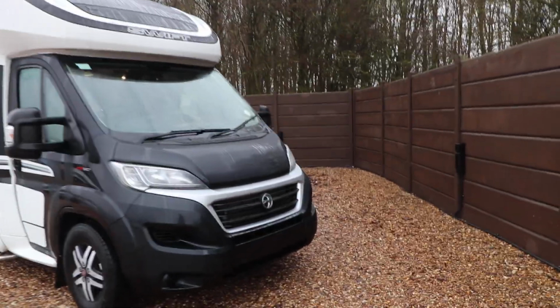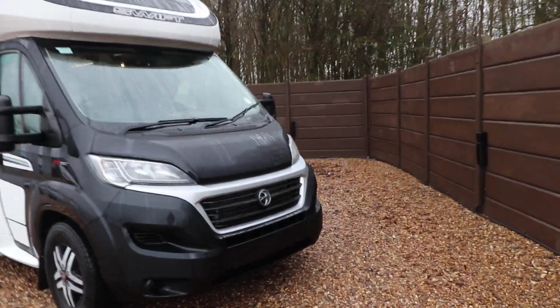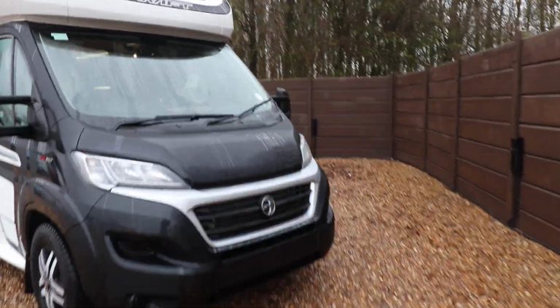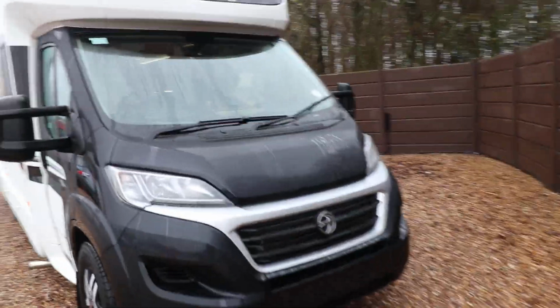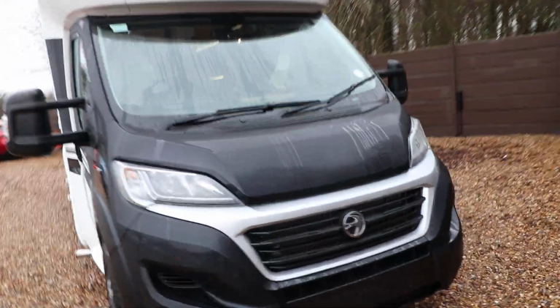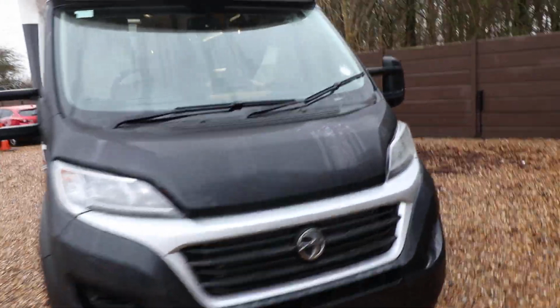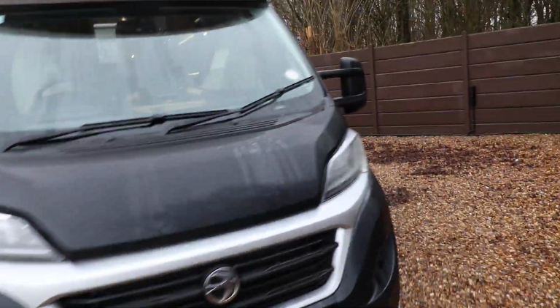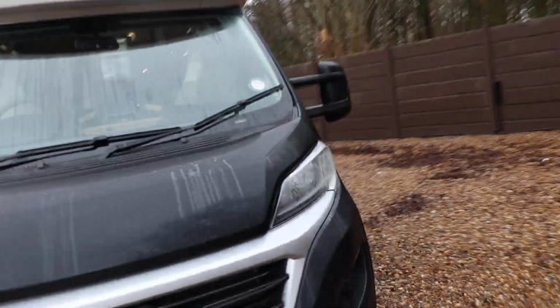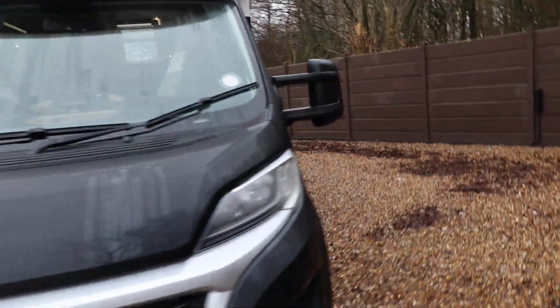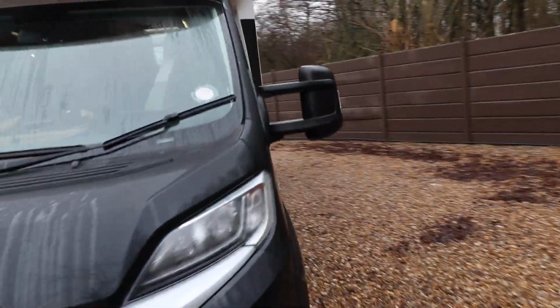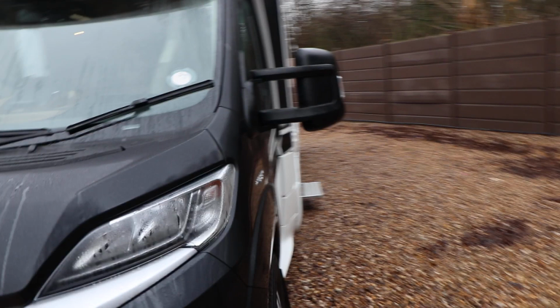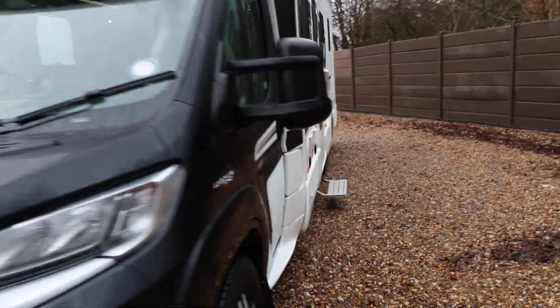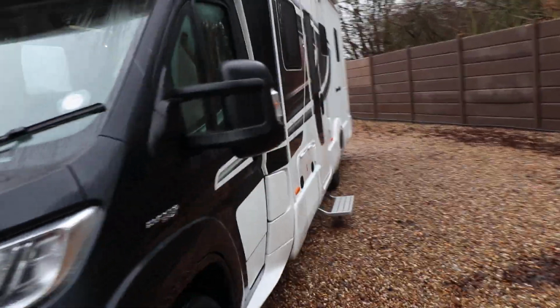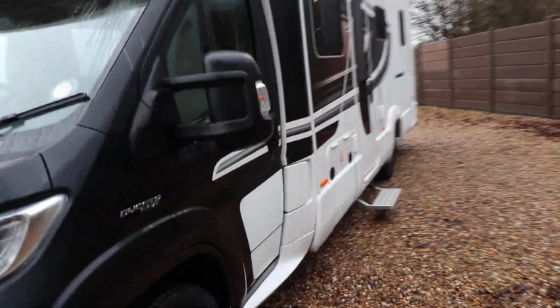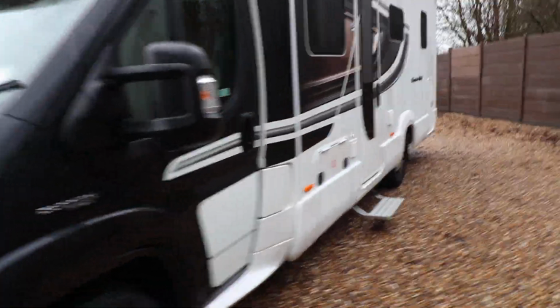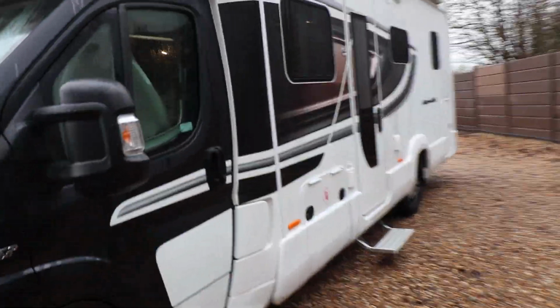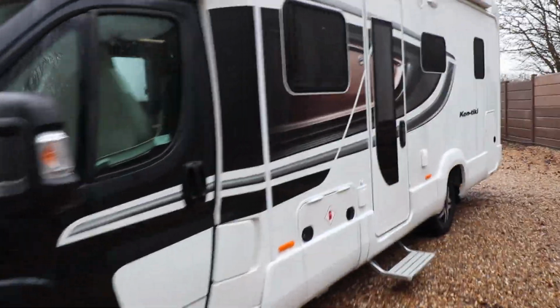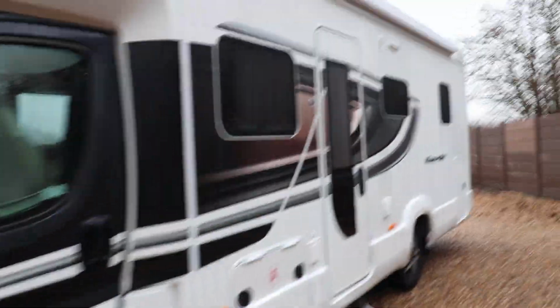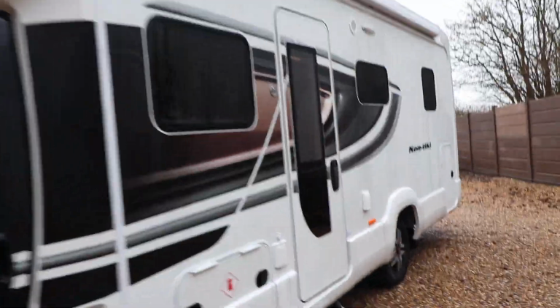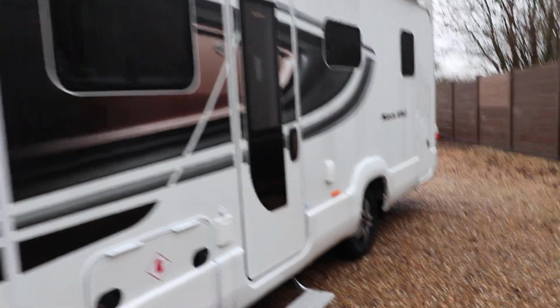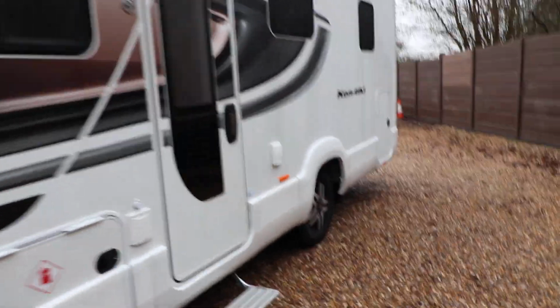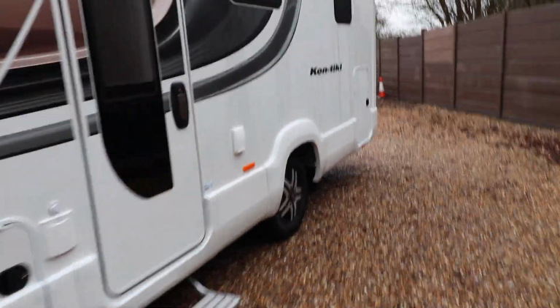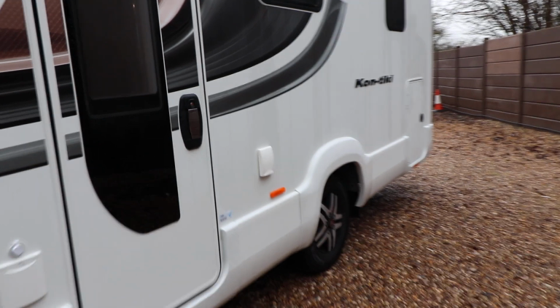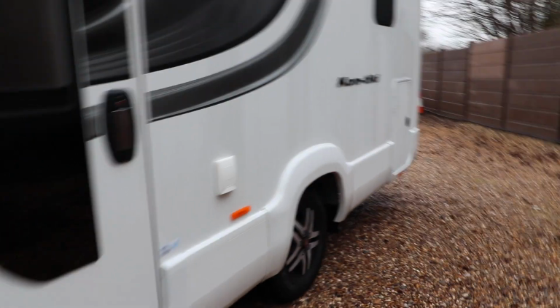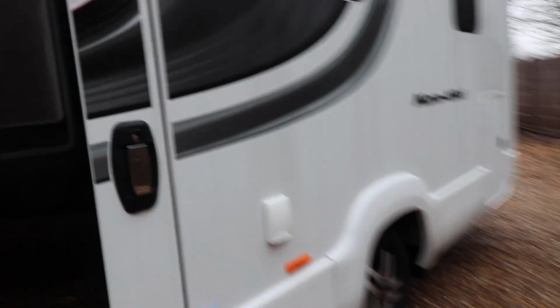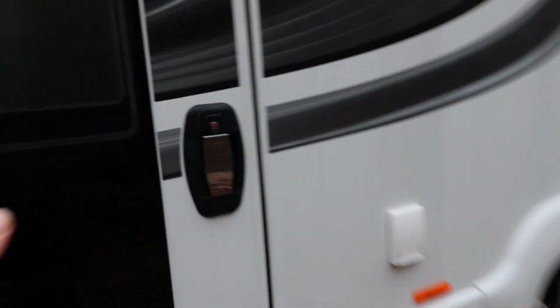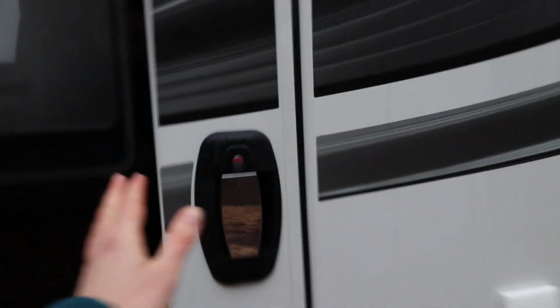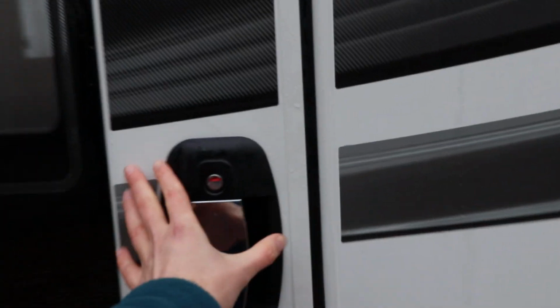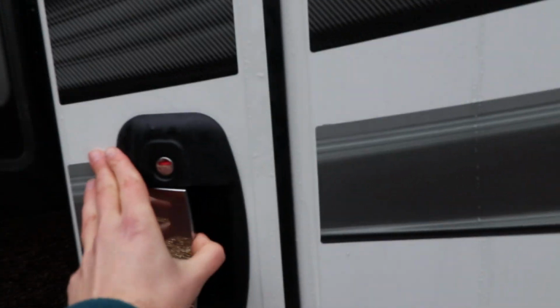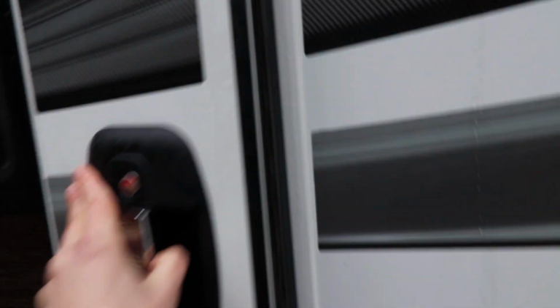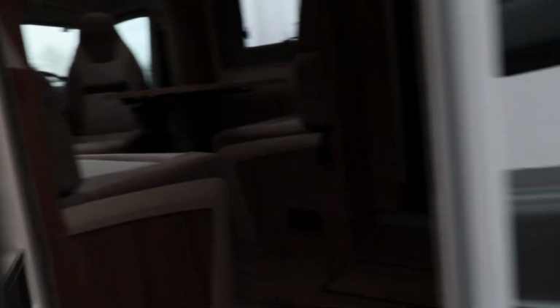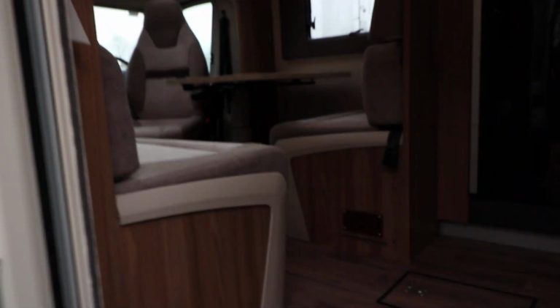It's got alloy wheels and a nice black cab to it as well. Come around to the side — you can see there's an electric entrance step, an awning, and at the back there's also a garage. Photos of the garage are on our website so you can view them there.